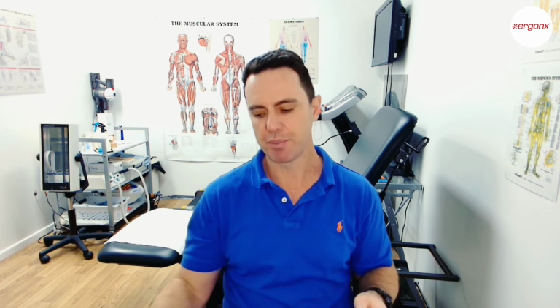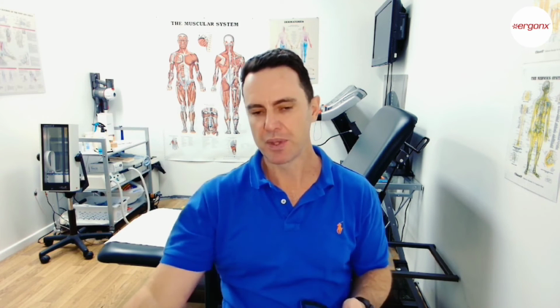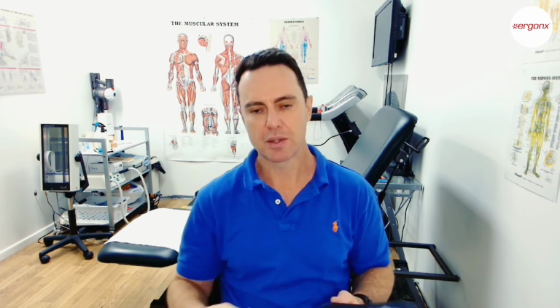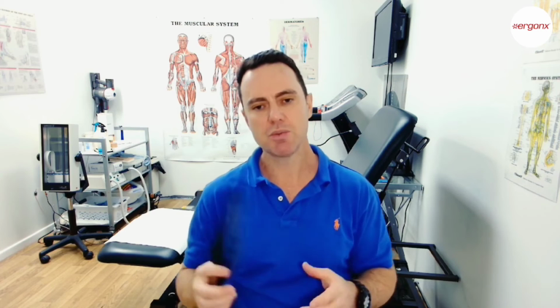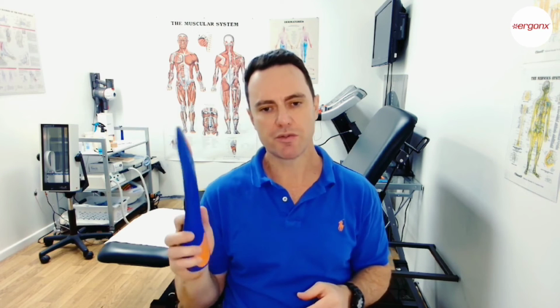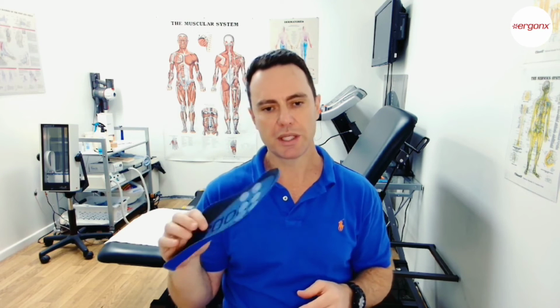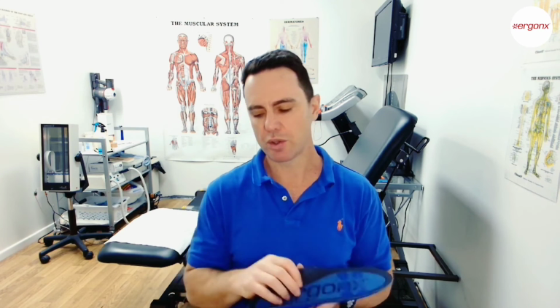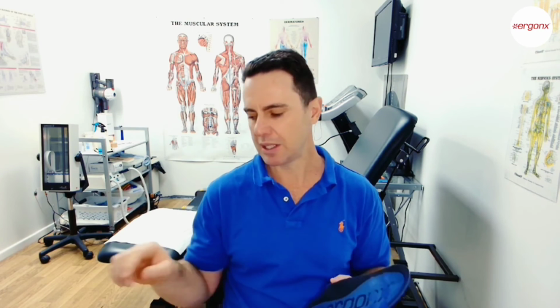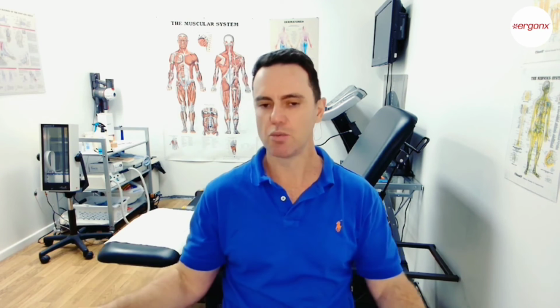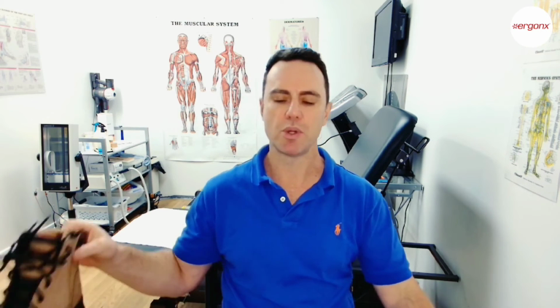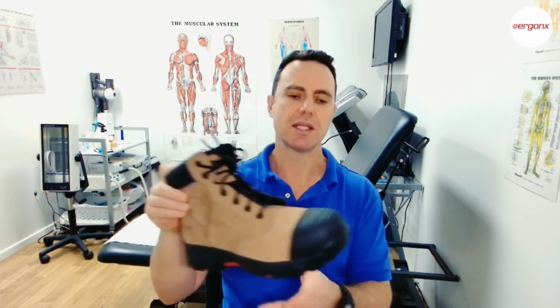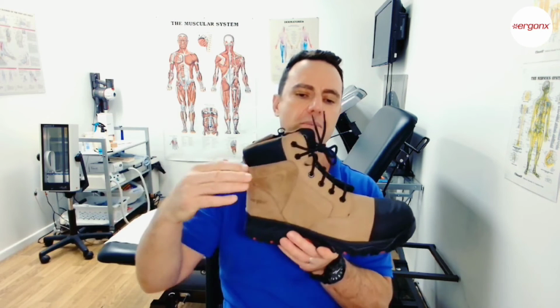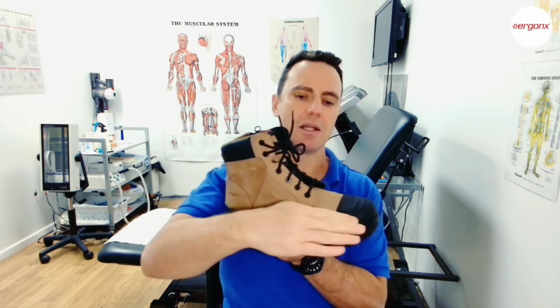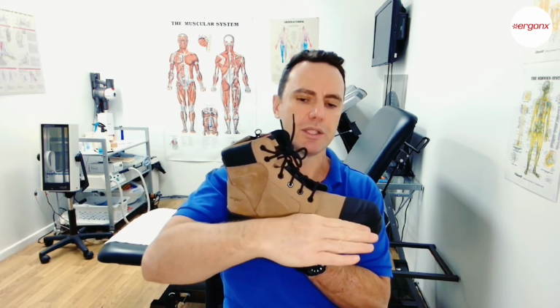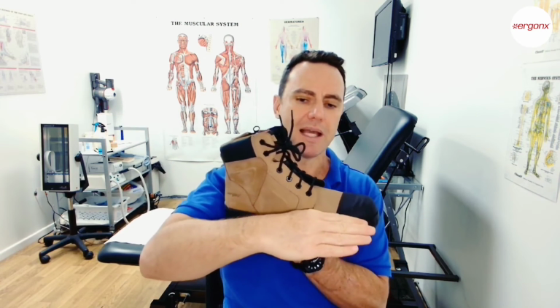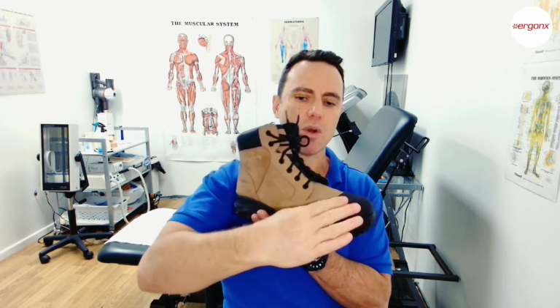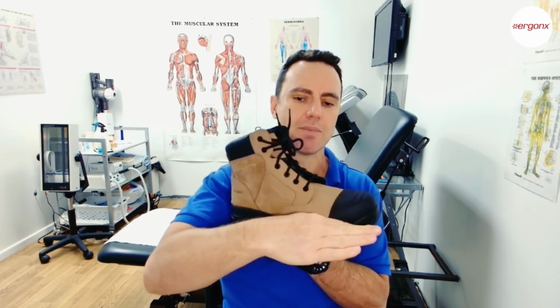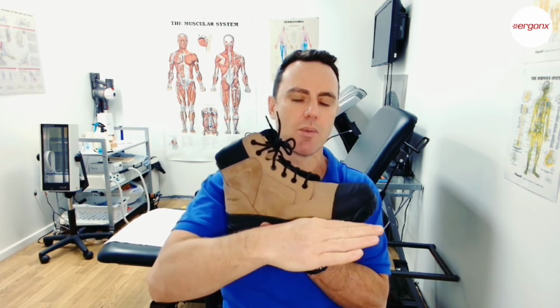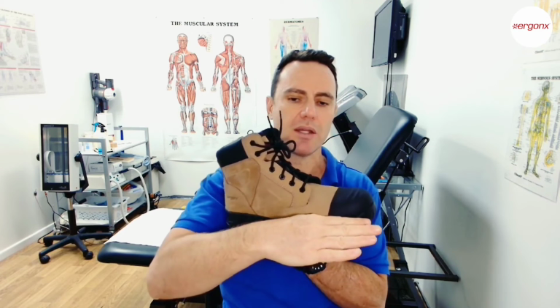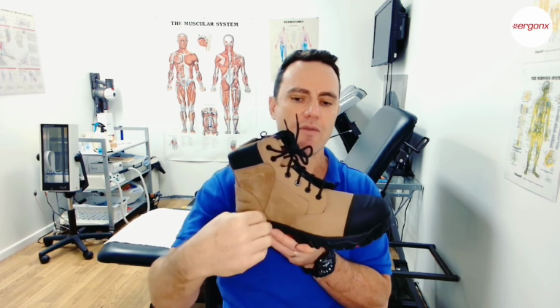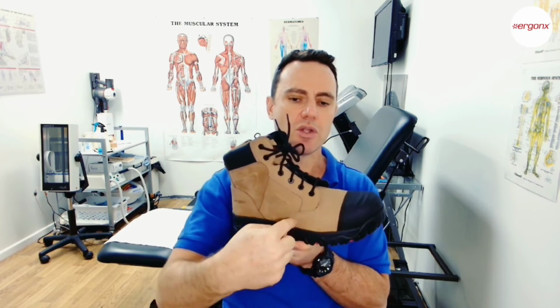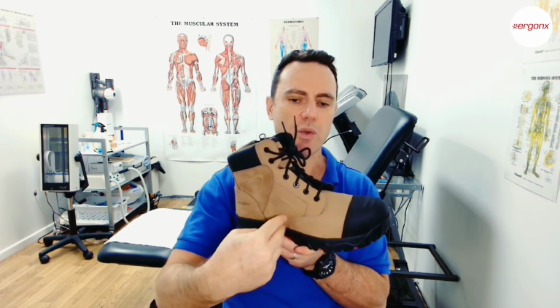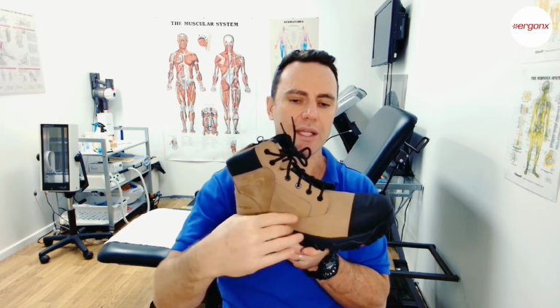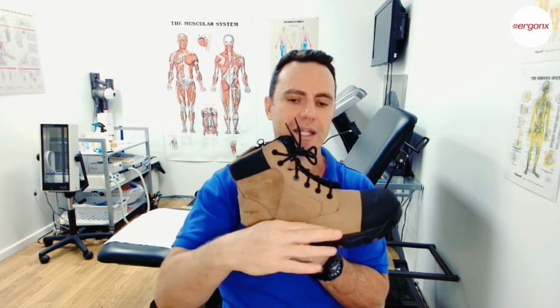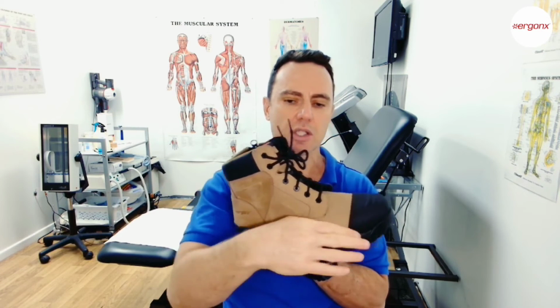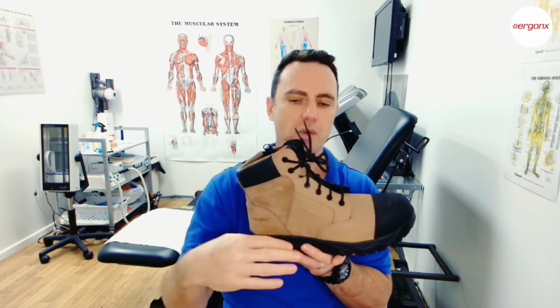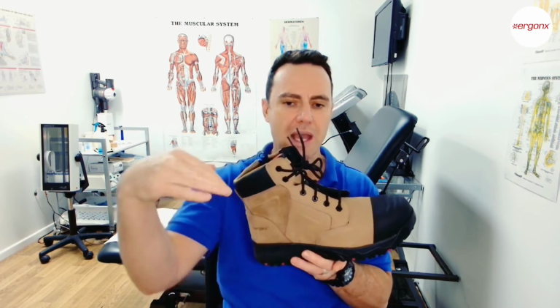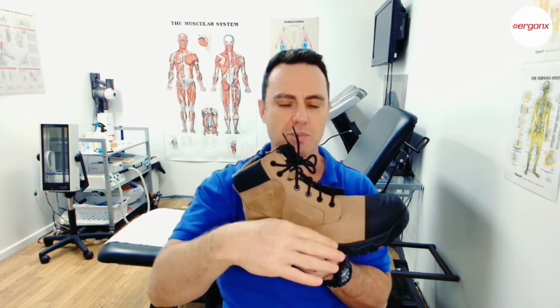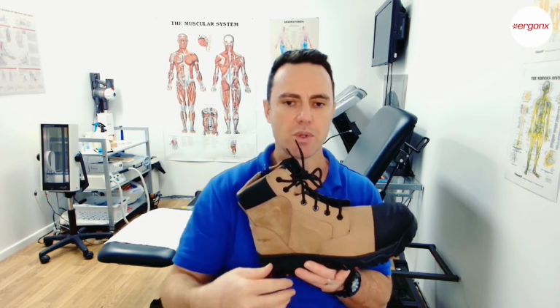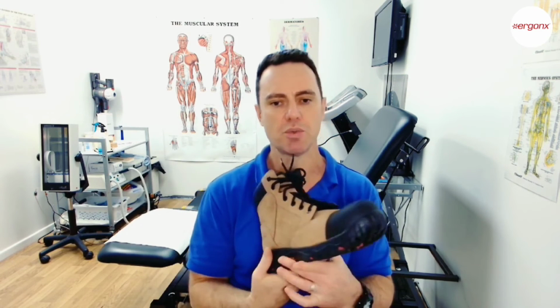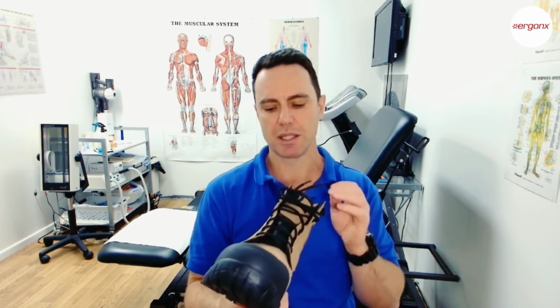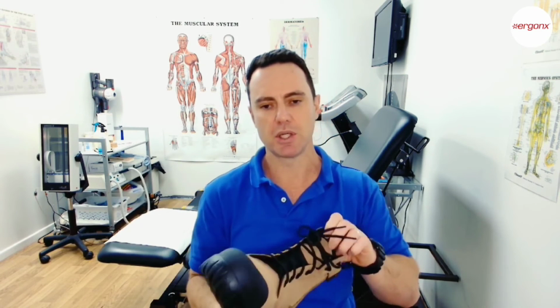The reason we use a full-length orthotic in work boots is that it holds in place and won't slip or slop around. If you use a three-quarter length orthotic, it can actually slide forward as you're putting the boots on, which can be a little bit annoying — so full-length is preferred, whether soft or hard with a full-length extension, to keep it comfortable and stable in the boot.